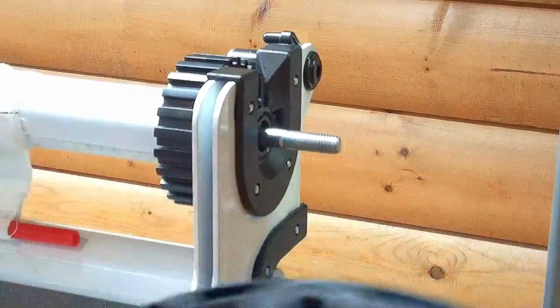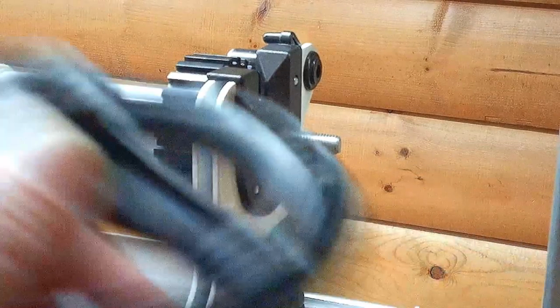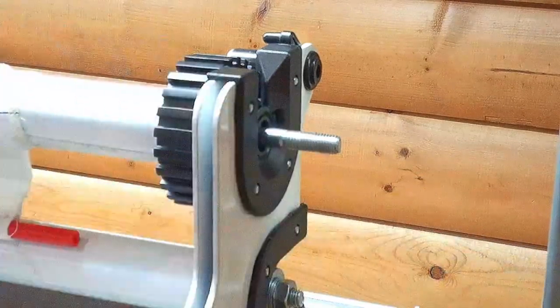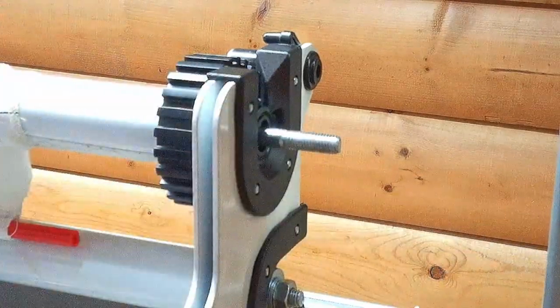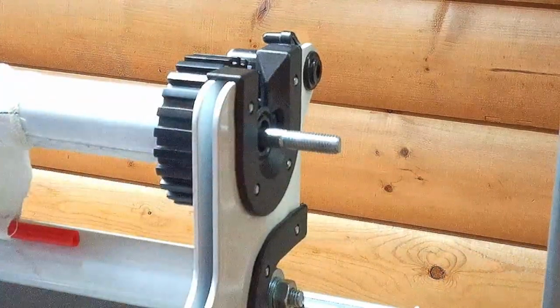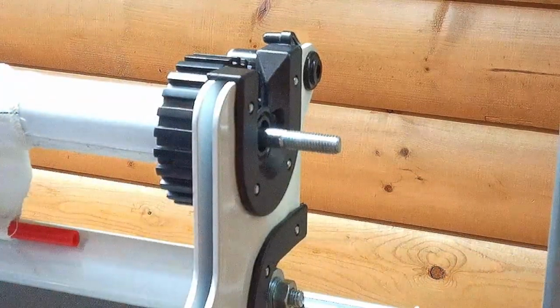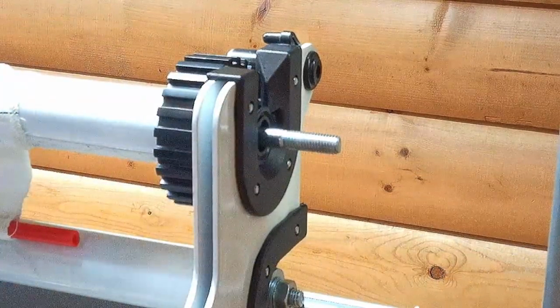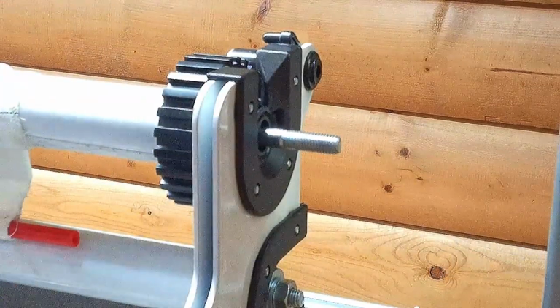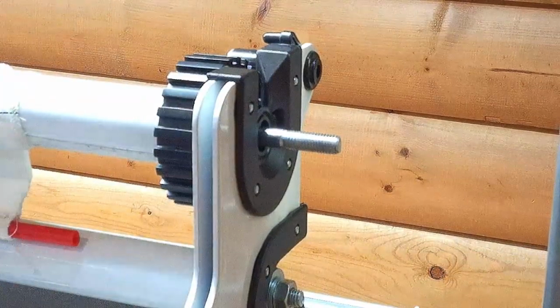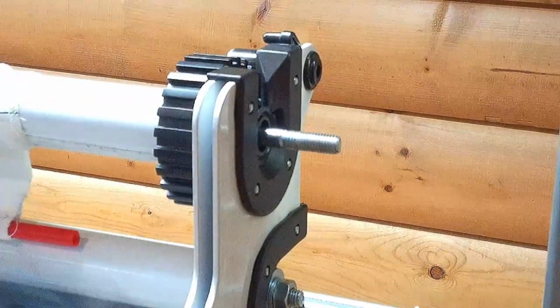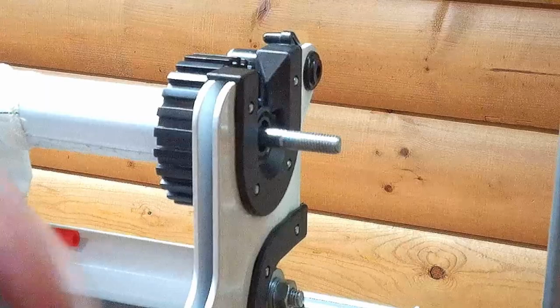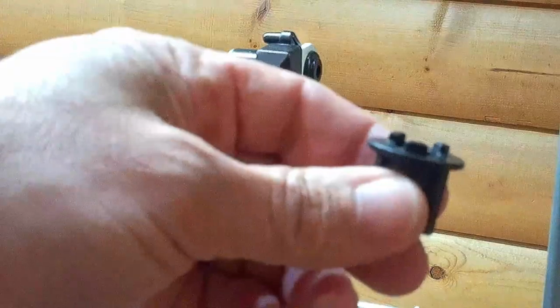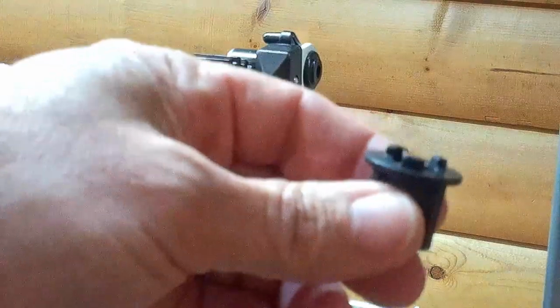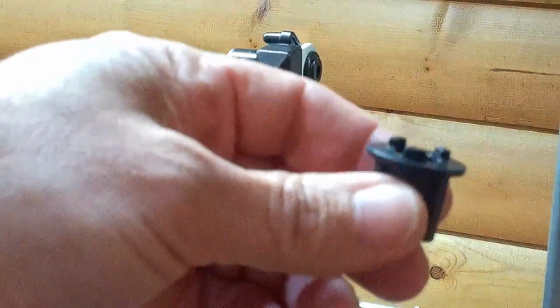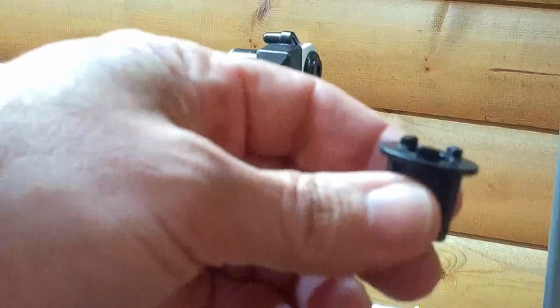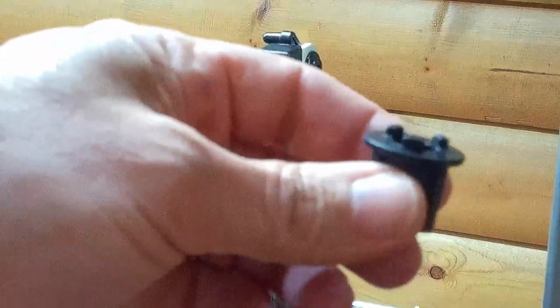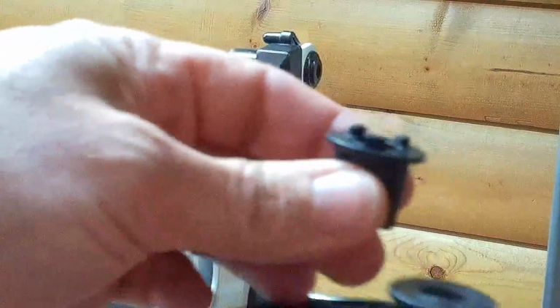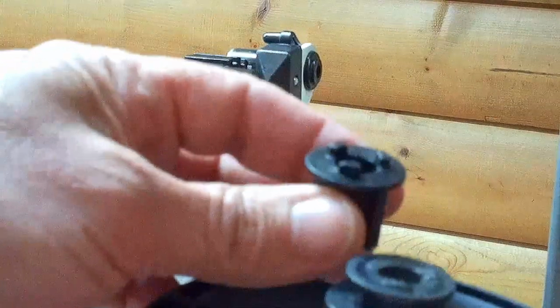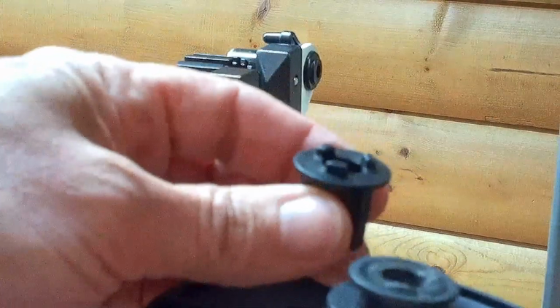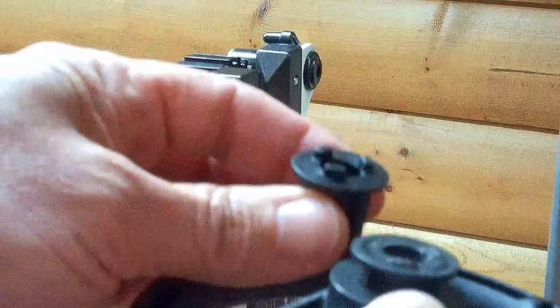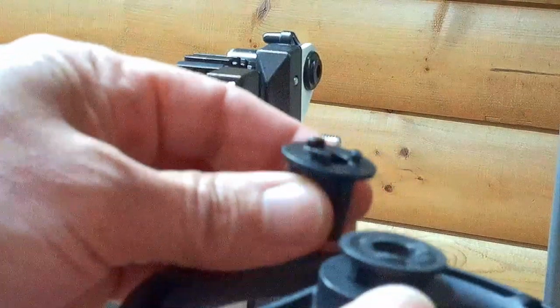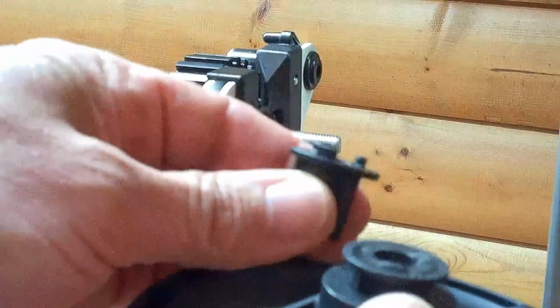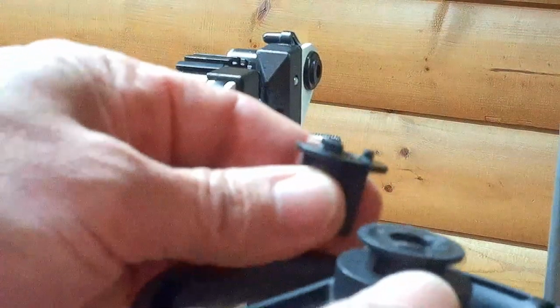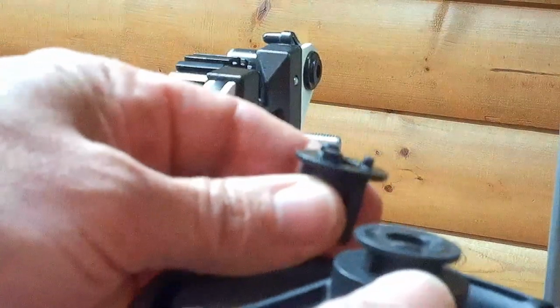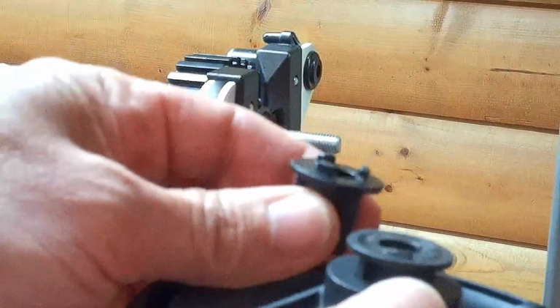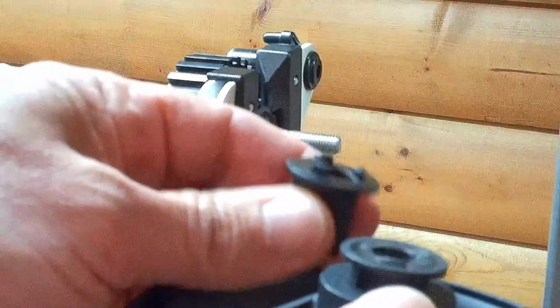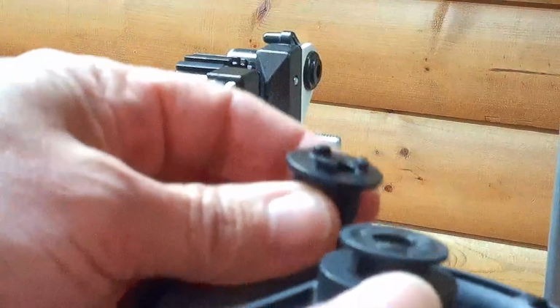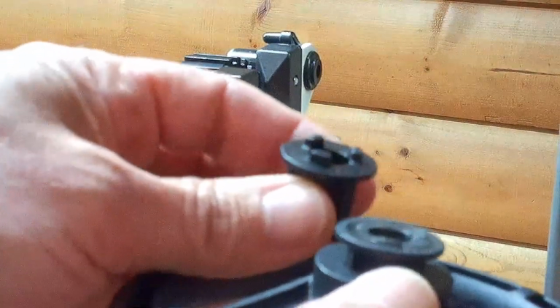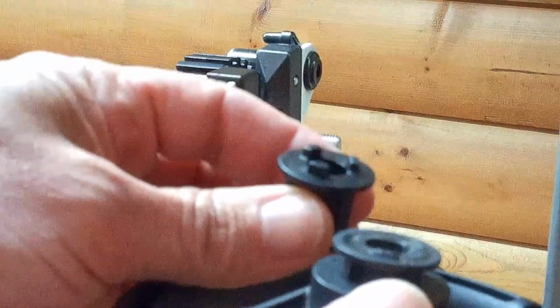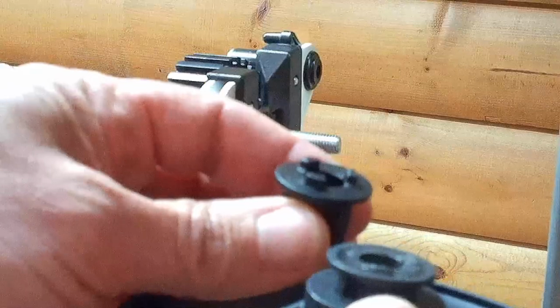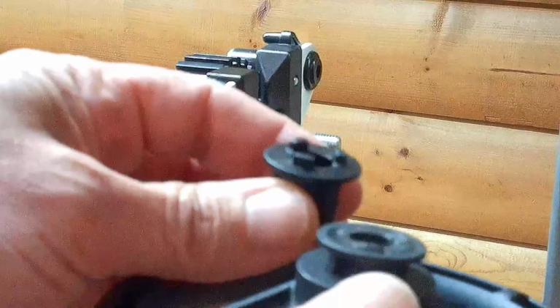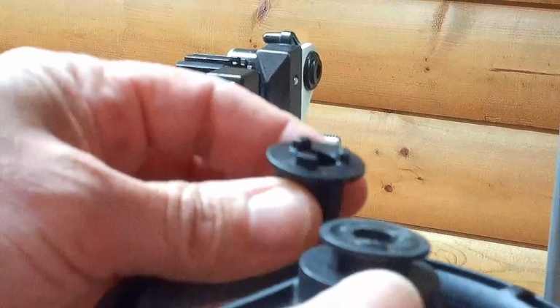Let me get a new one and show you what it's supposed to look like. There's what the new one looks like — you can see the old one's teeth are chewed up.